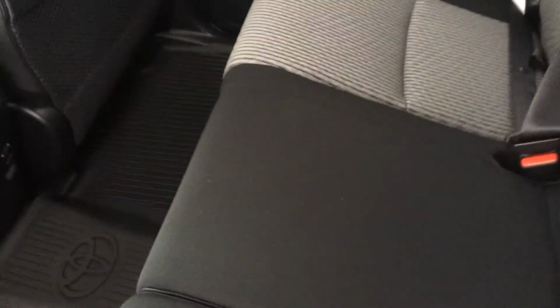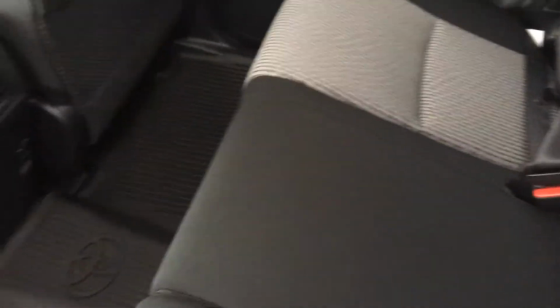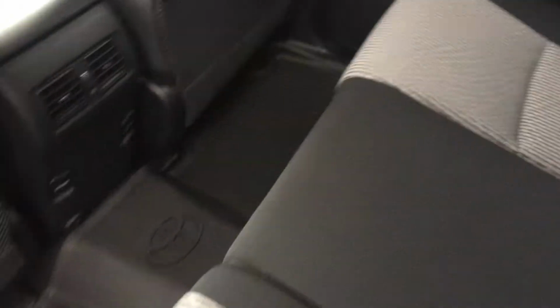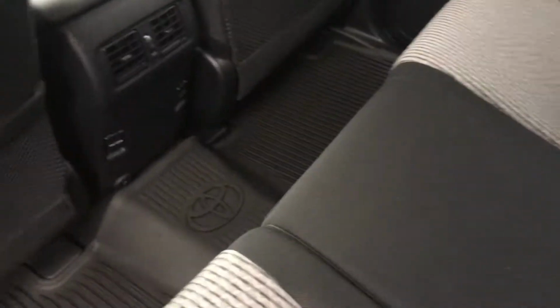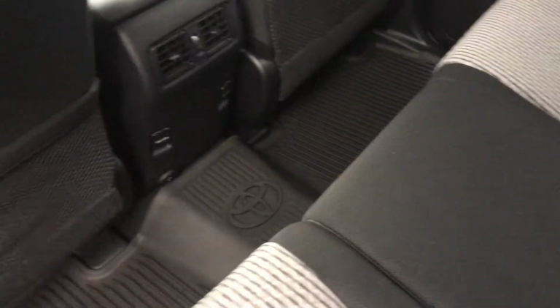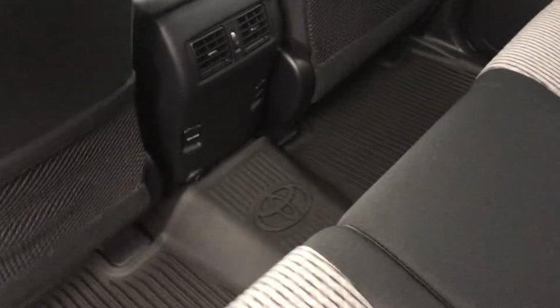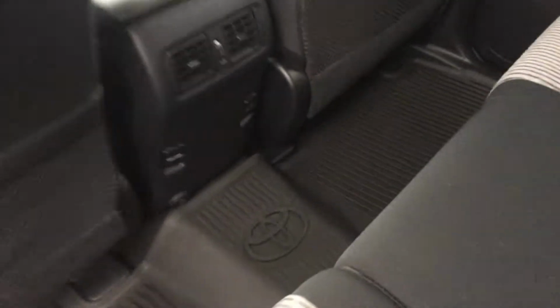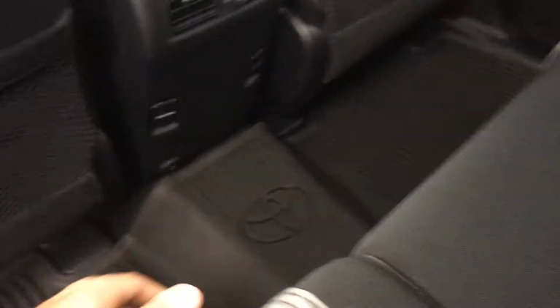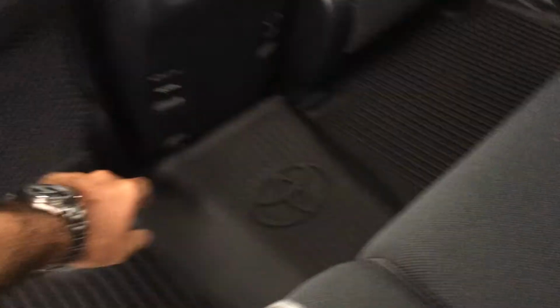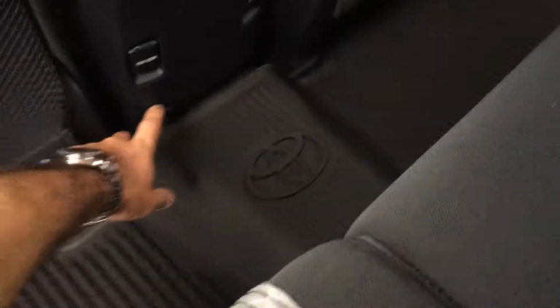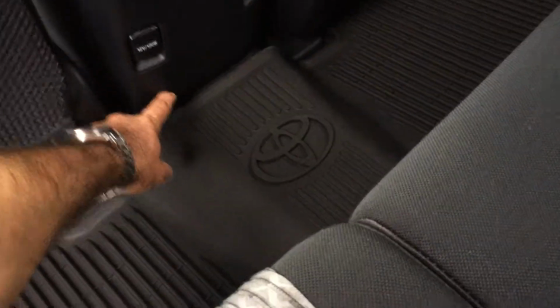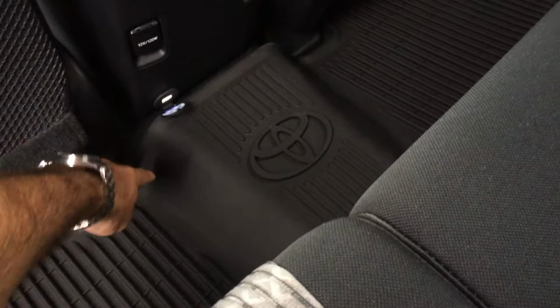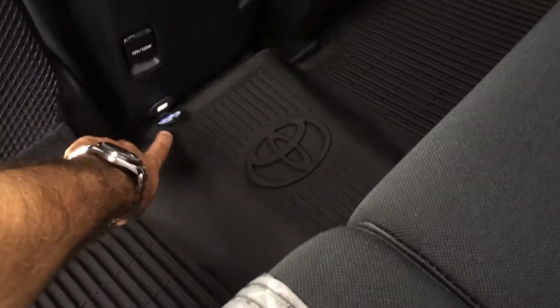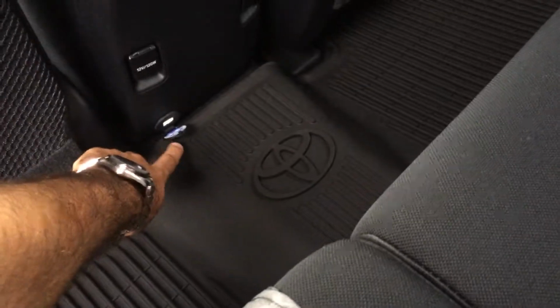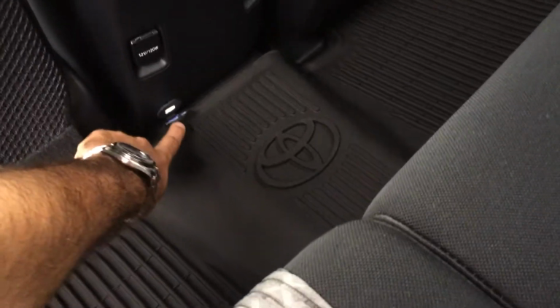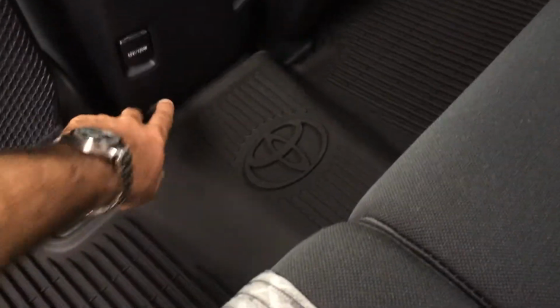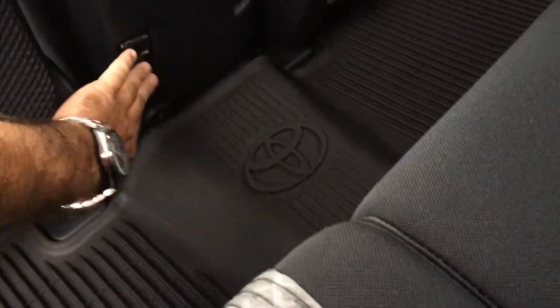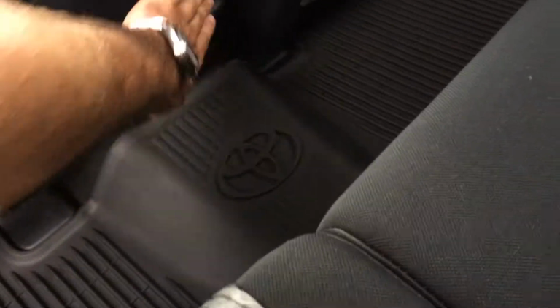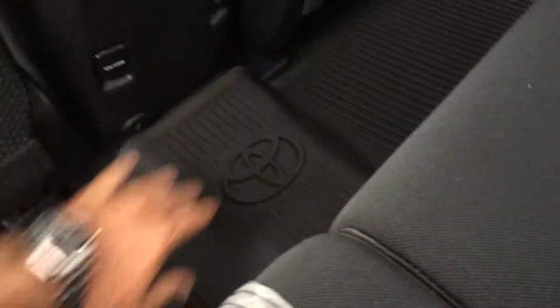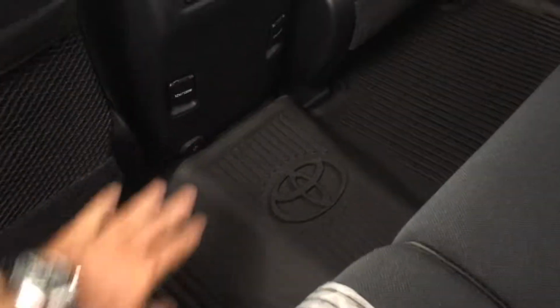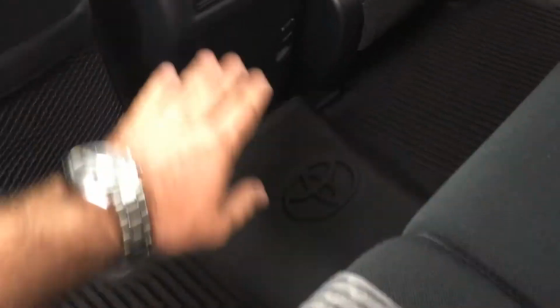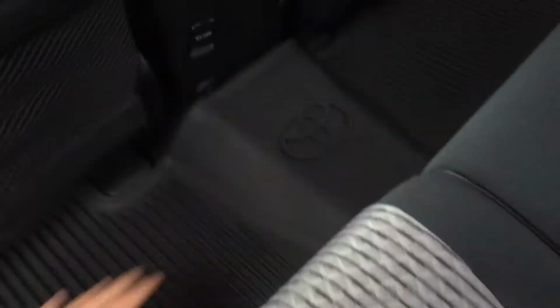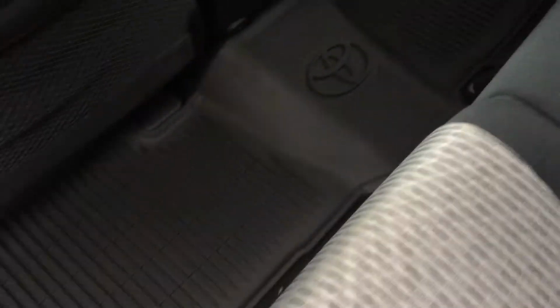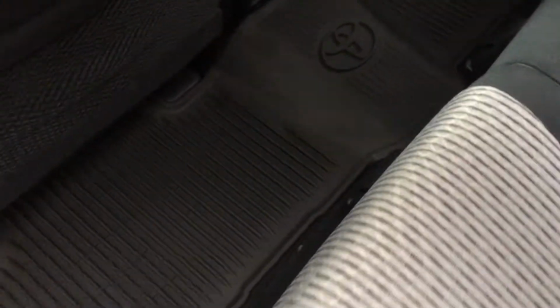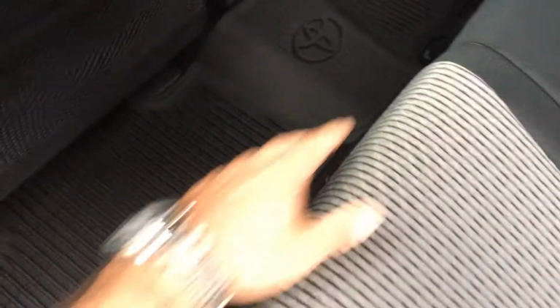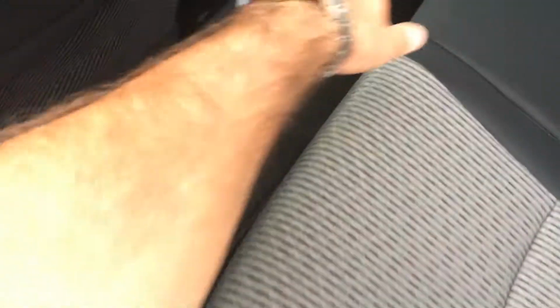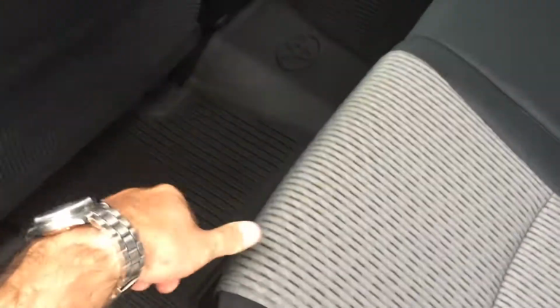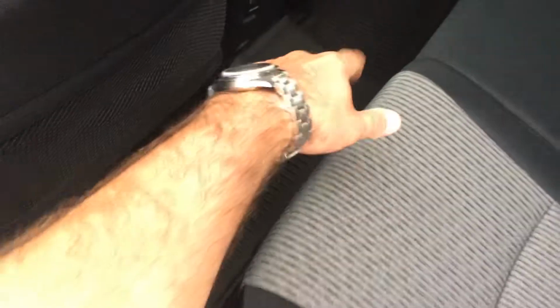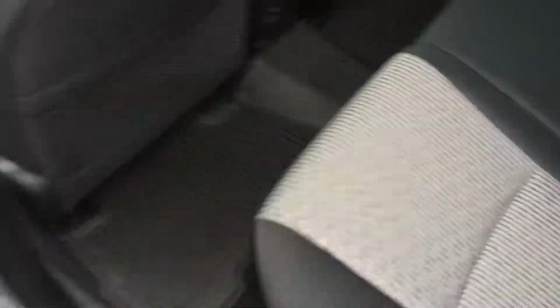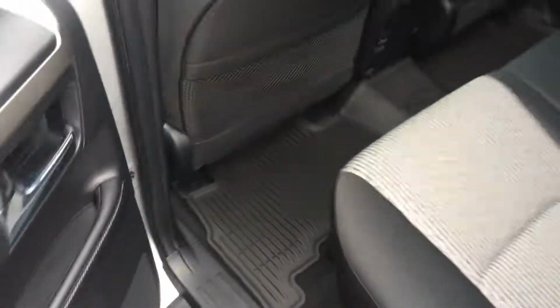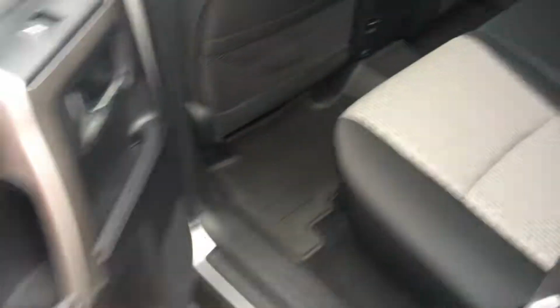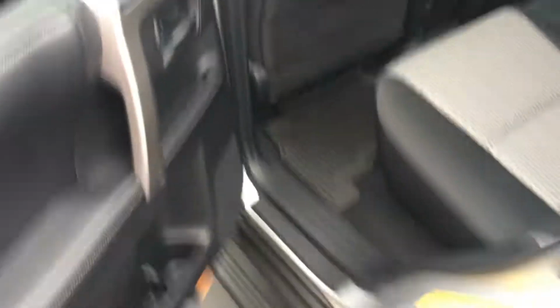It has a kind of two-tone thing going on inside. A new feature they've added is dual USB in the second row, and you still have a couple of 12 volt outlets and vents. This one has the all-weather mats, which are badged and look pretty sharp.